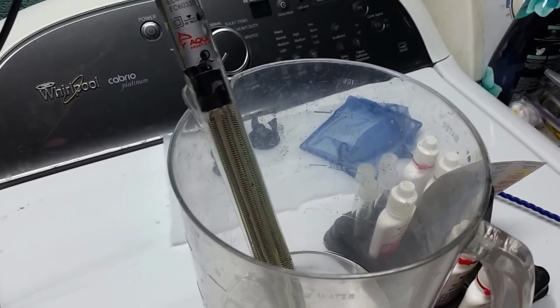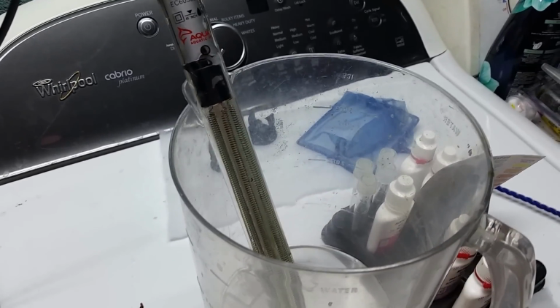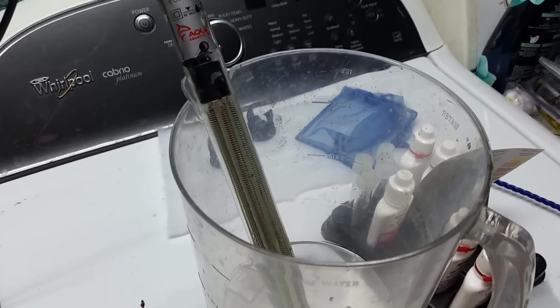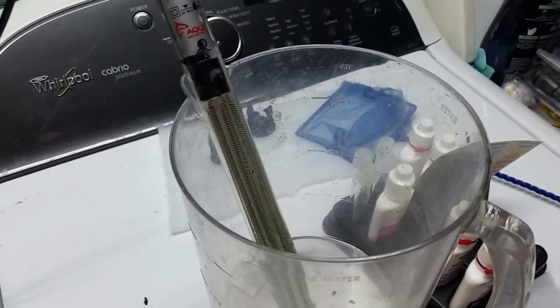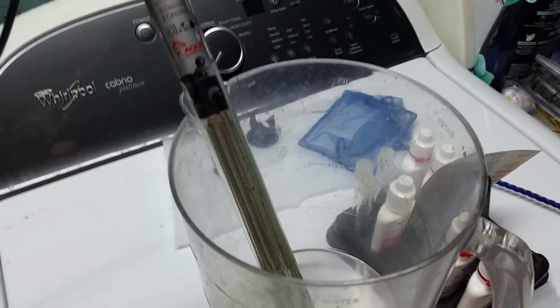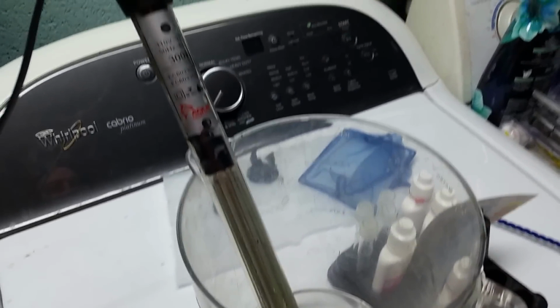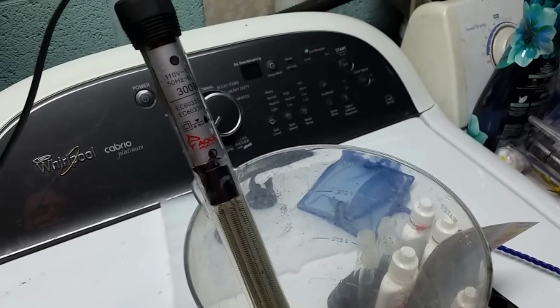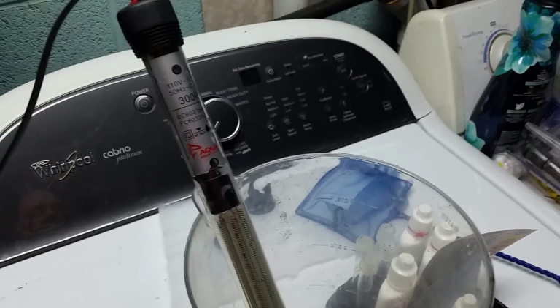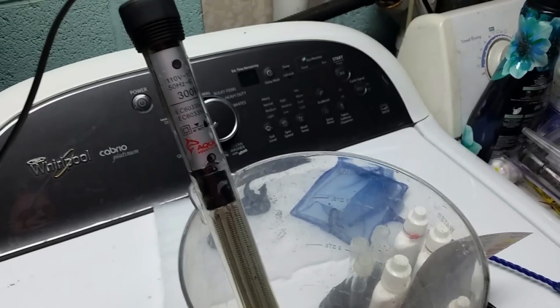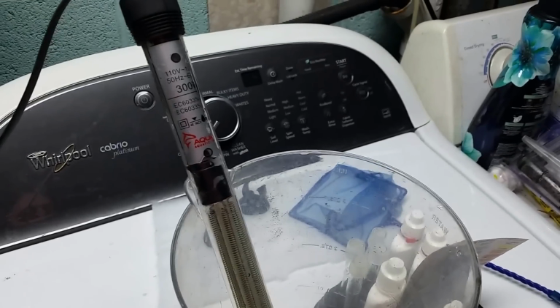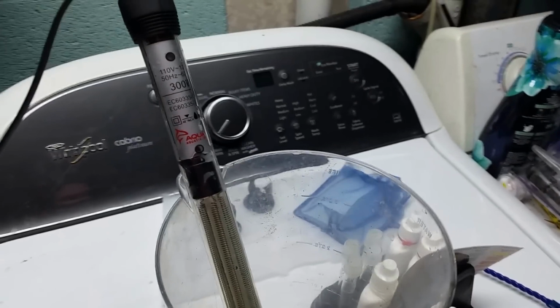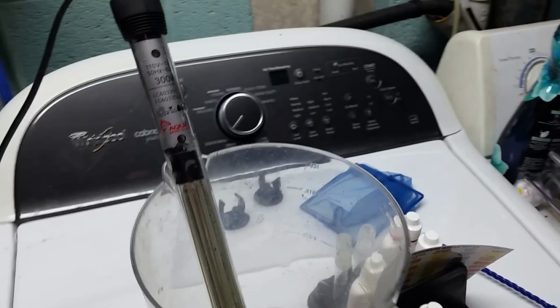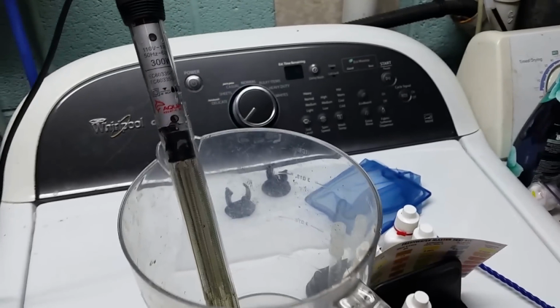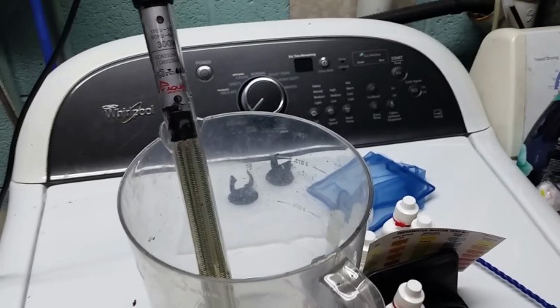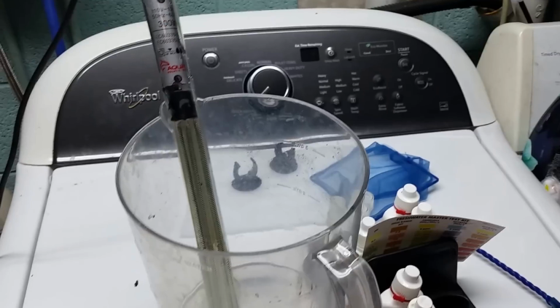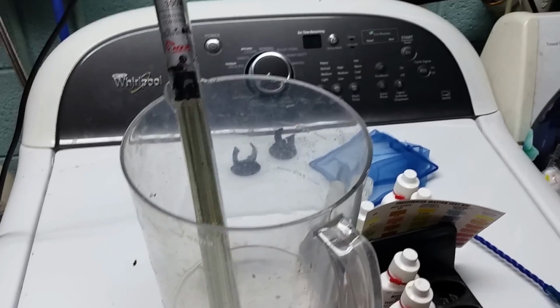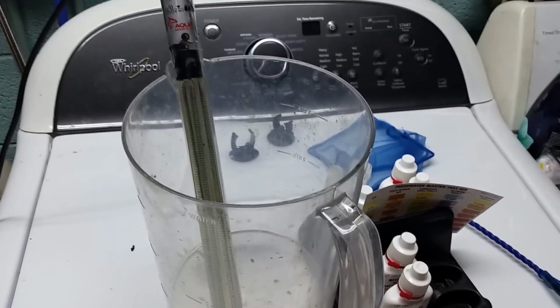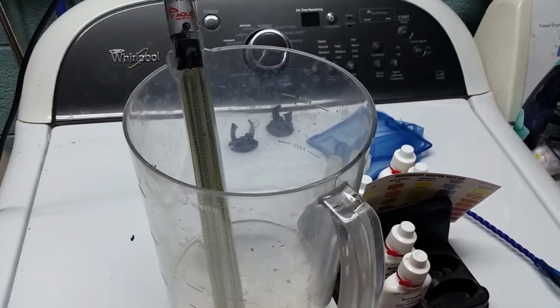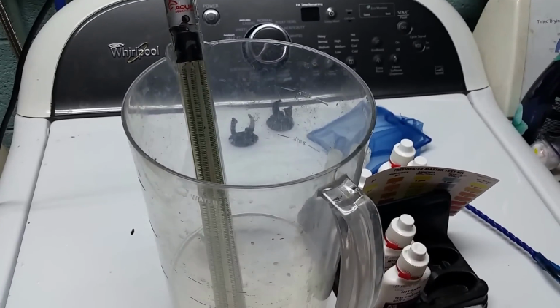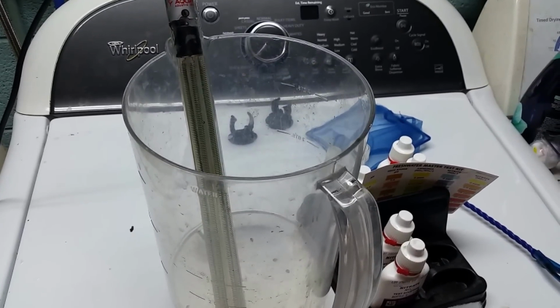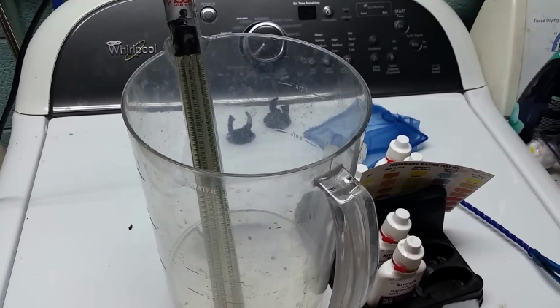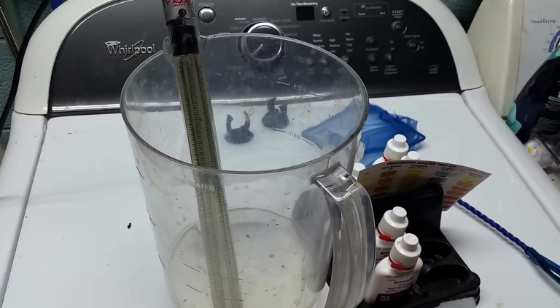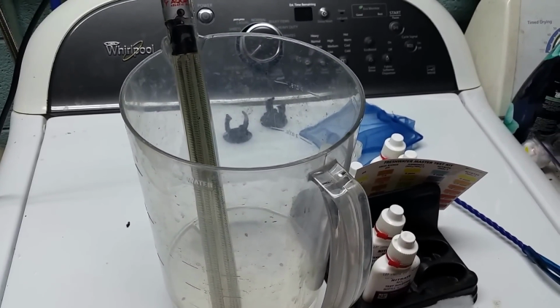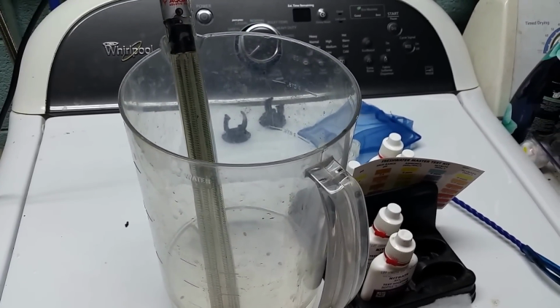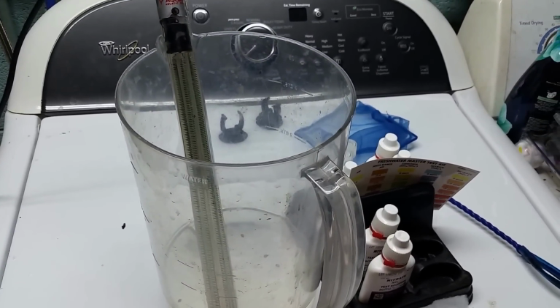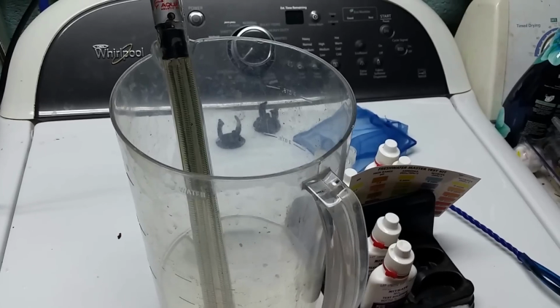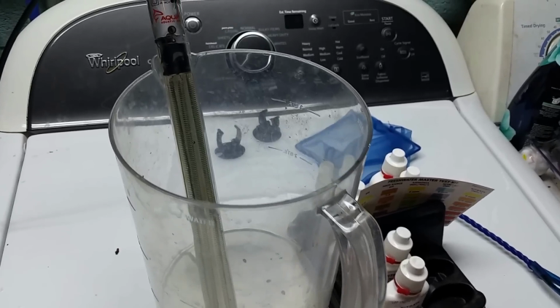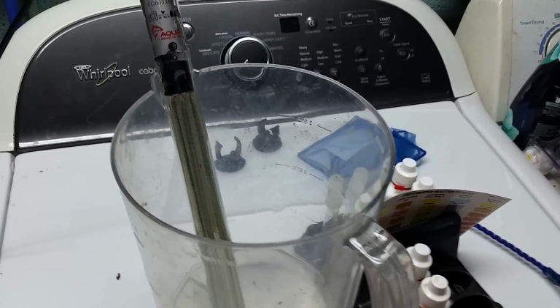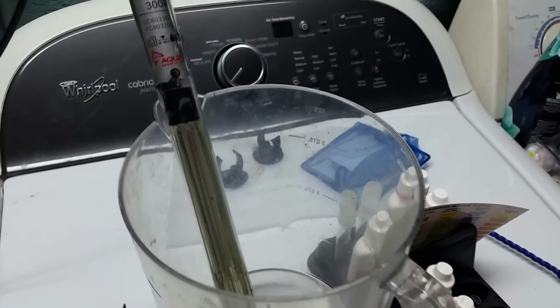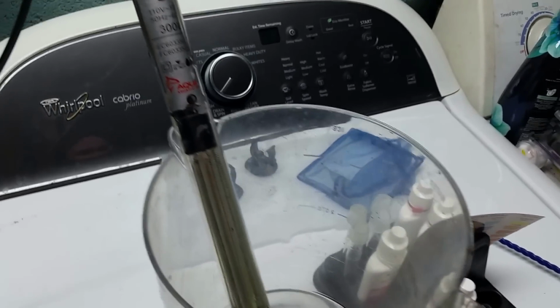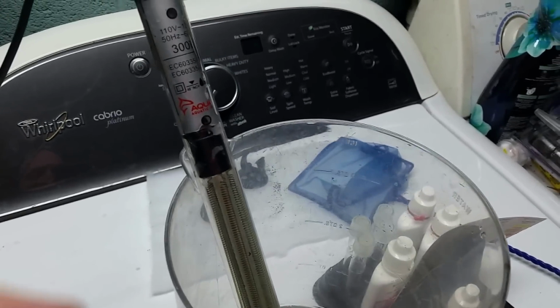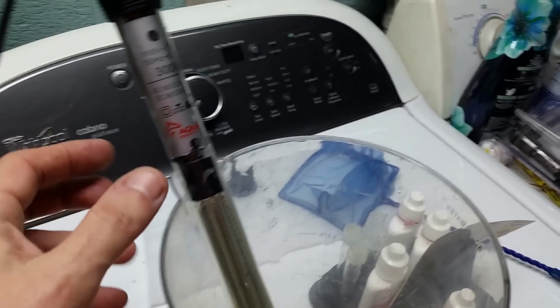If you ever do see water inside your tank heater, you need to unplug it immediately and get it out of your tank. I didn't get it out of the tank immediately, but I did unplug it. Once it's unplugged, it's safe — it's not going to do anything. I did just install a new heater.